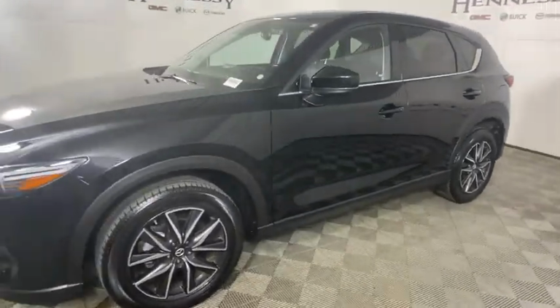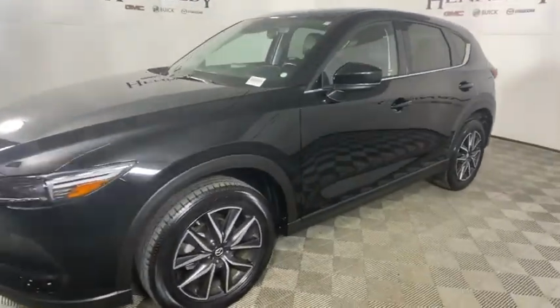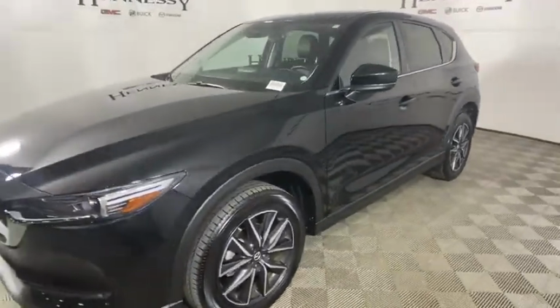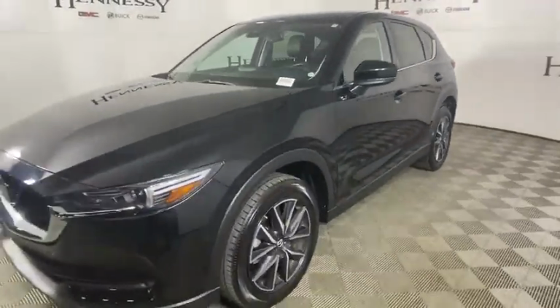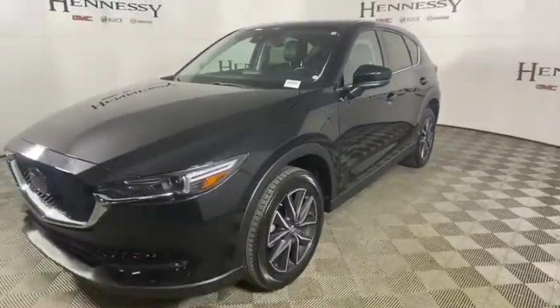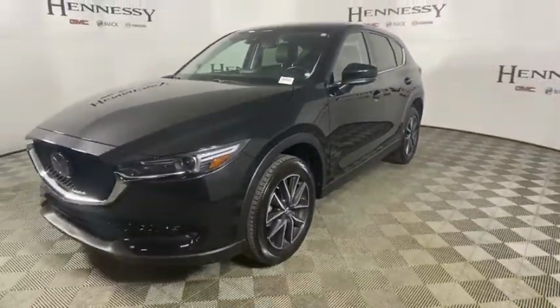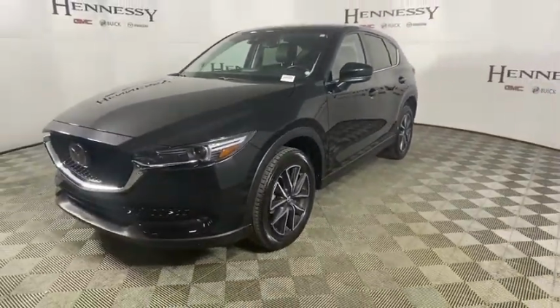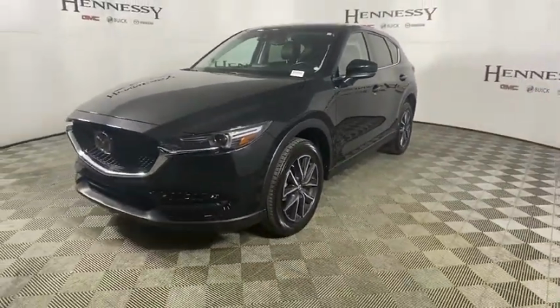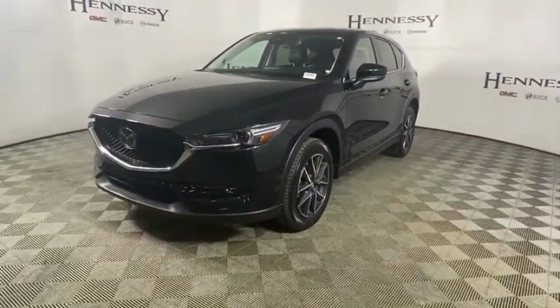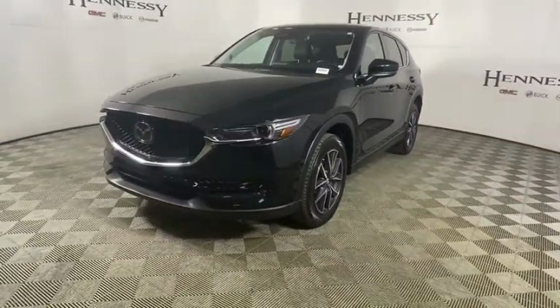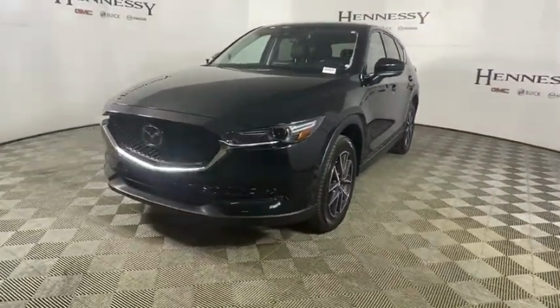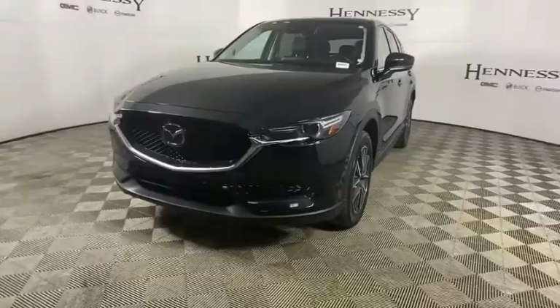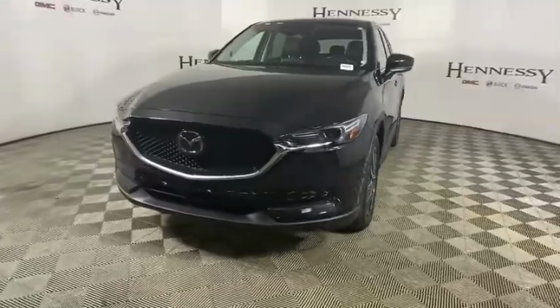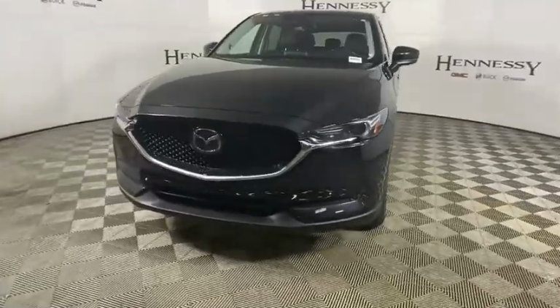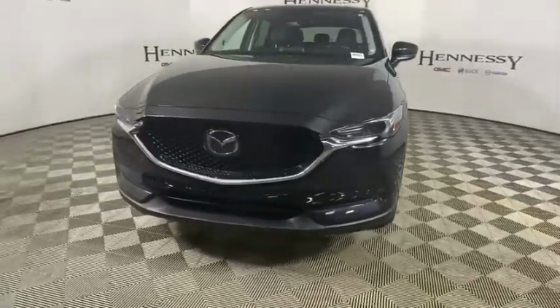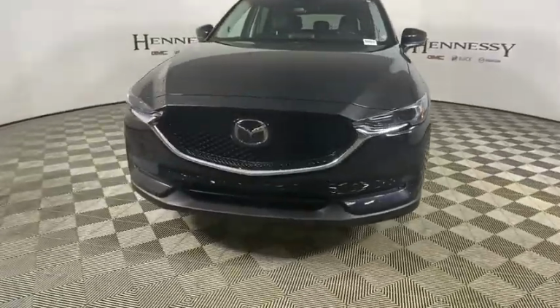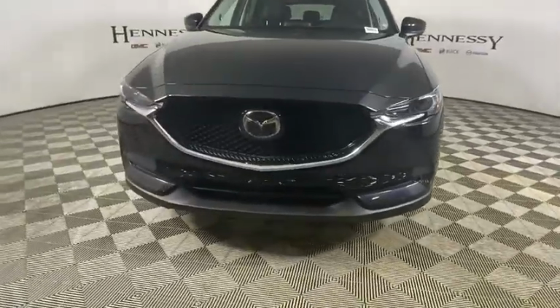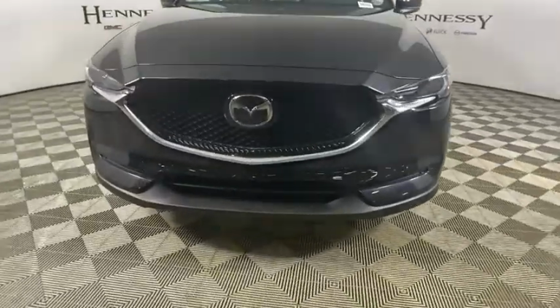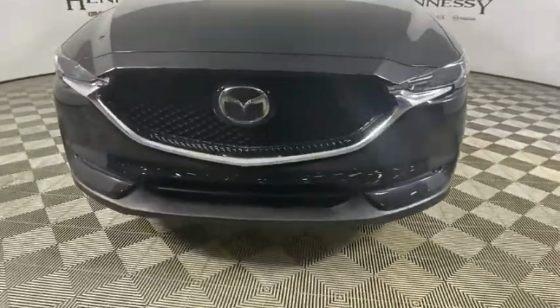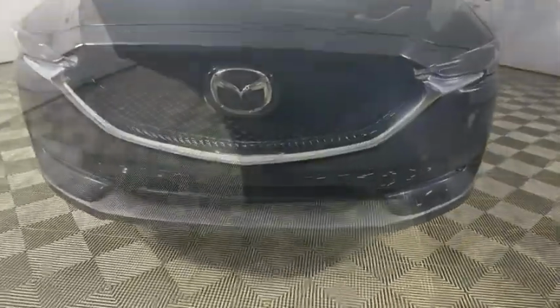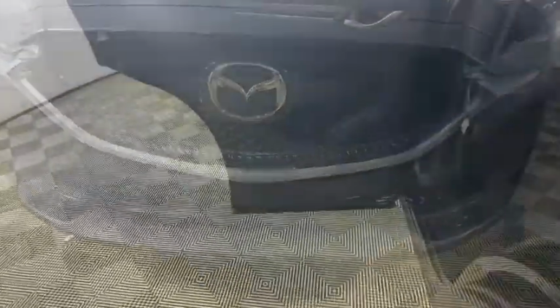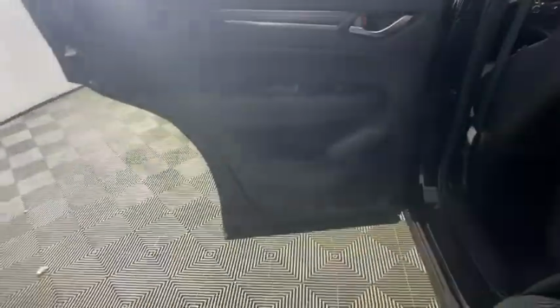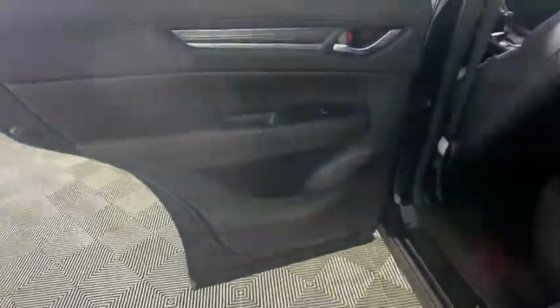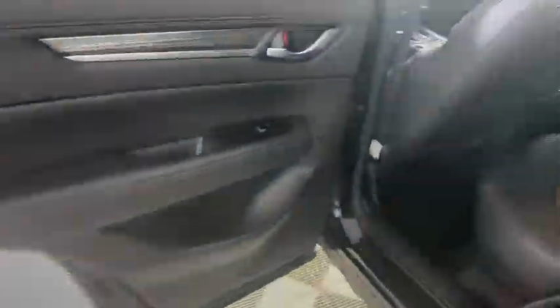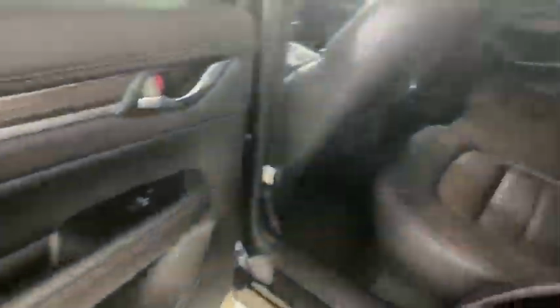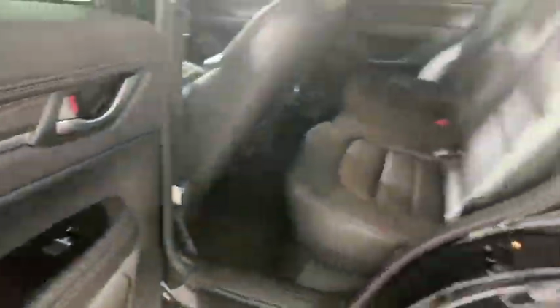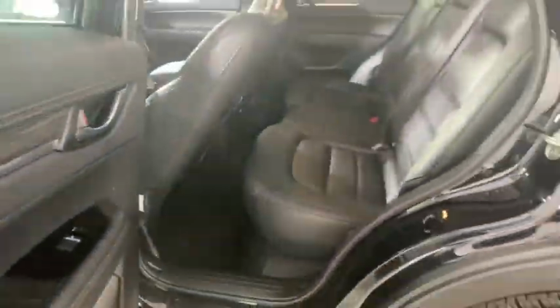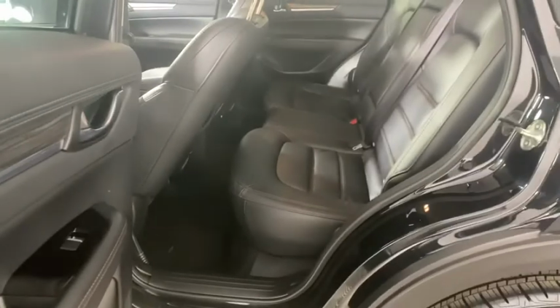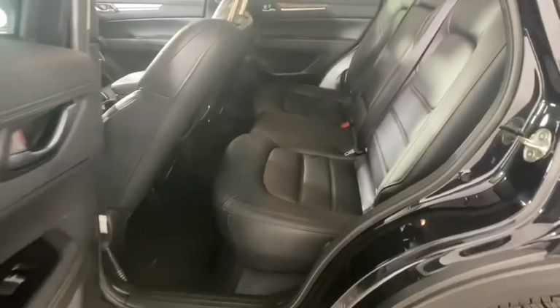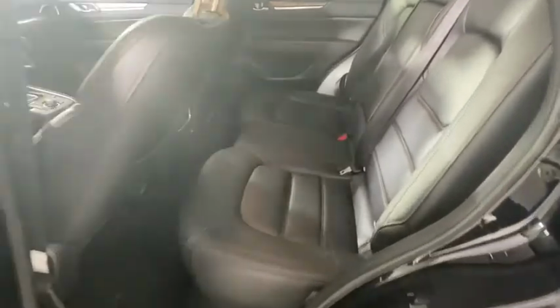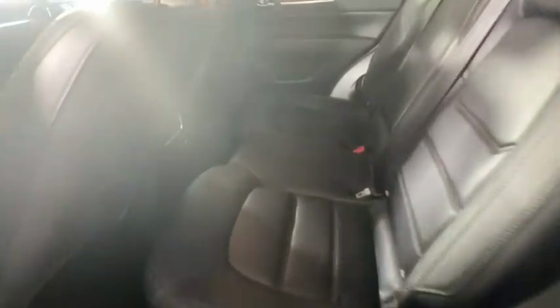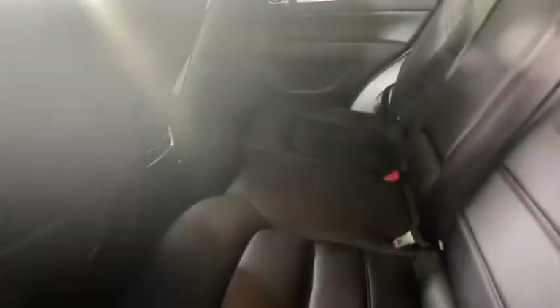Power liftgate, navigation system, traction control, dual airbags, alloy wheels, power steering, cruise control, four-wheel disc brakes, universal garage door opener, fog lights.